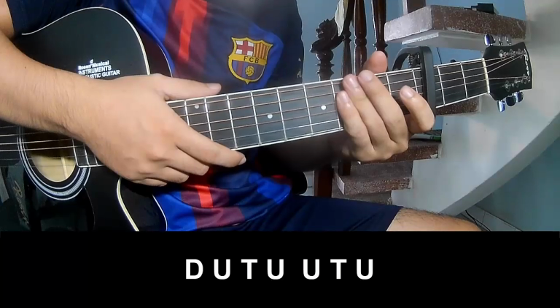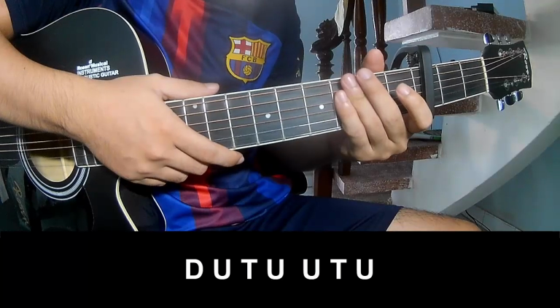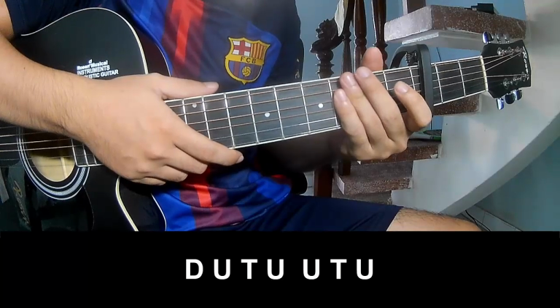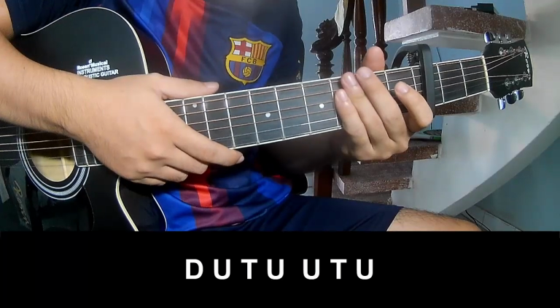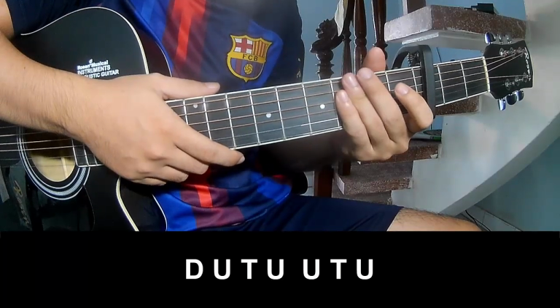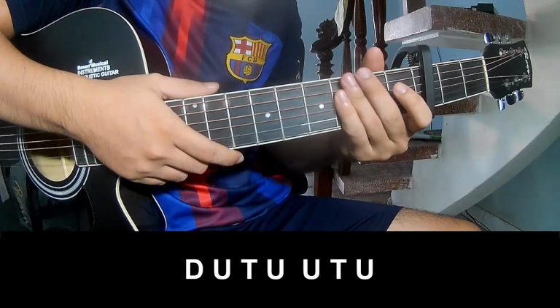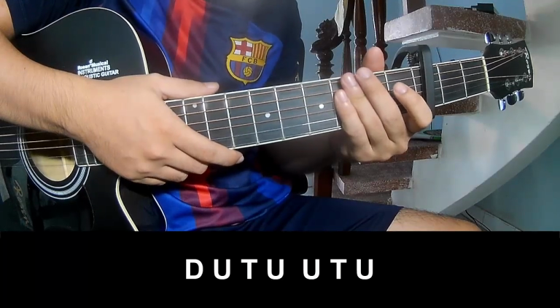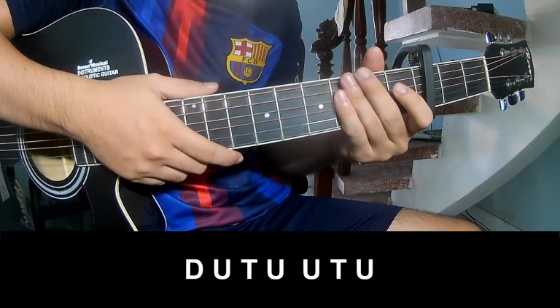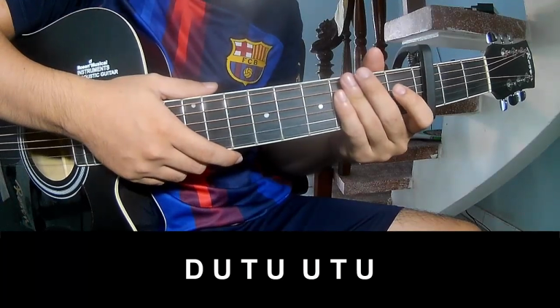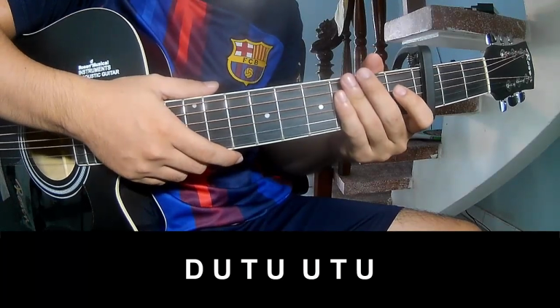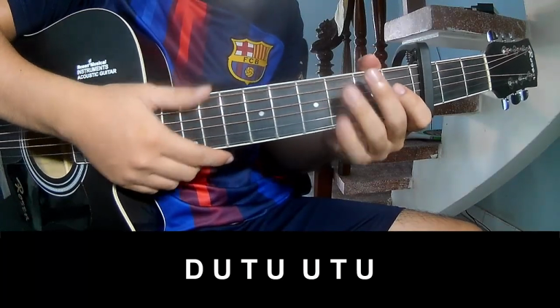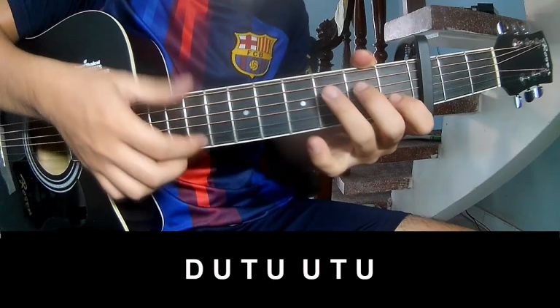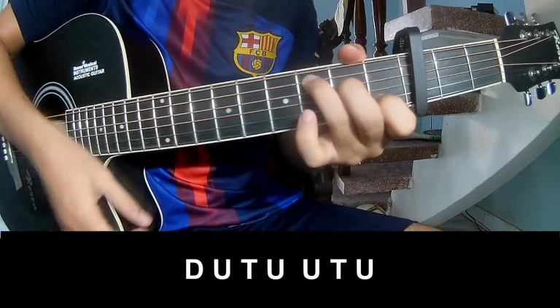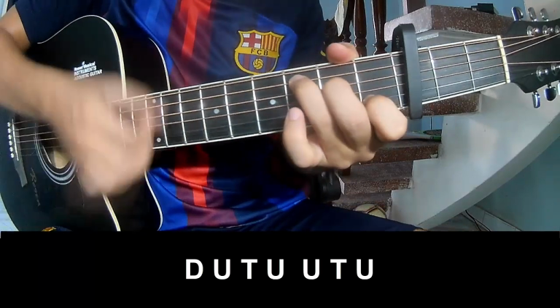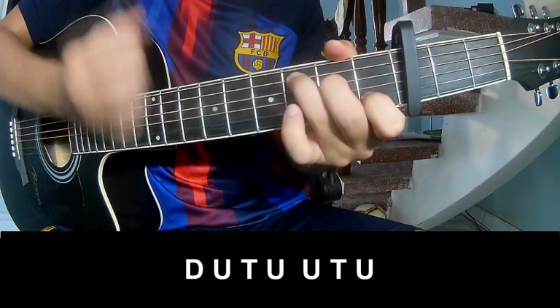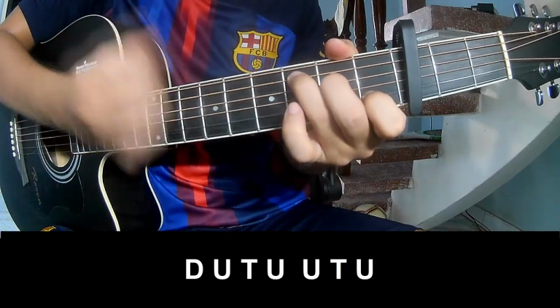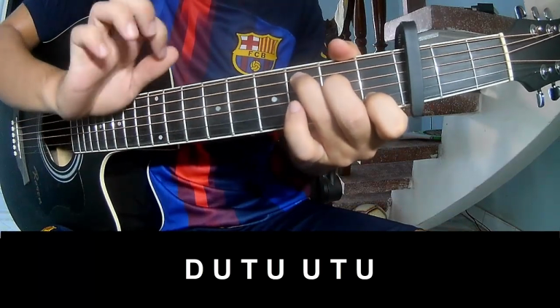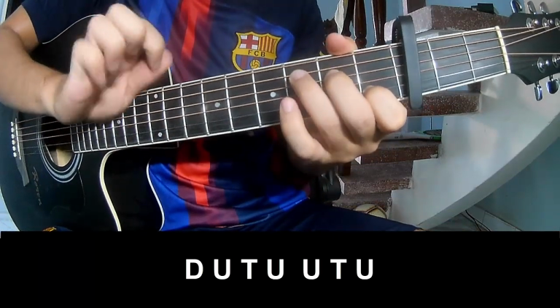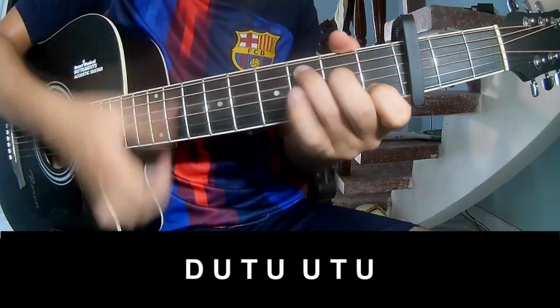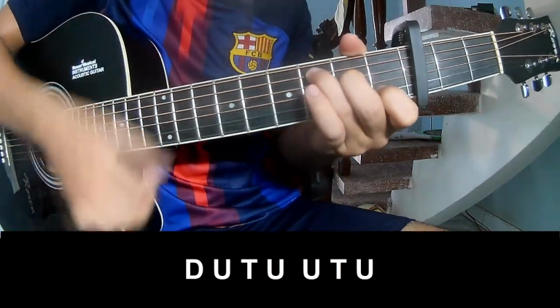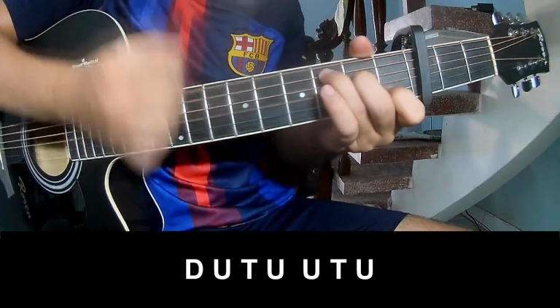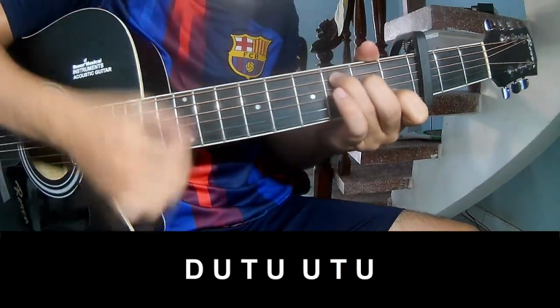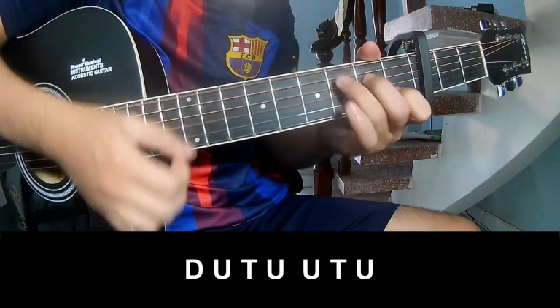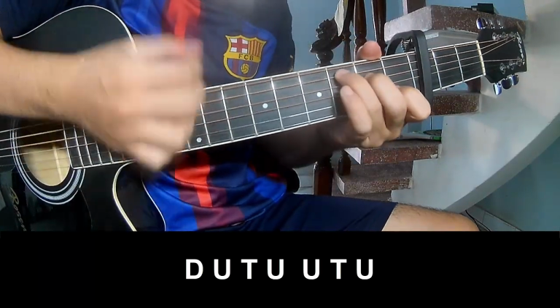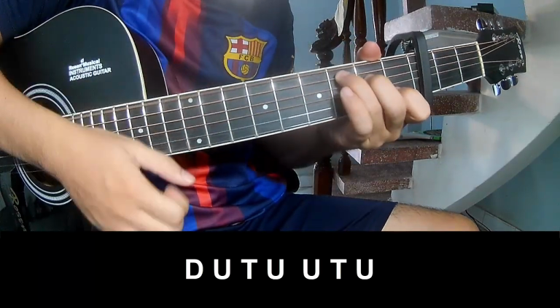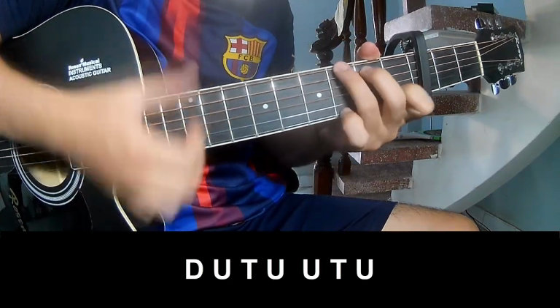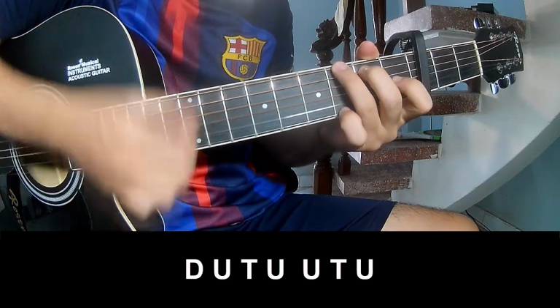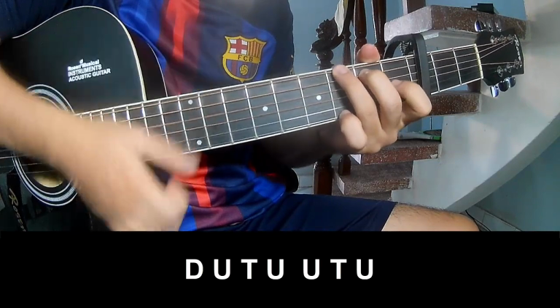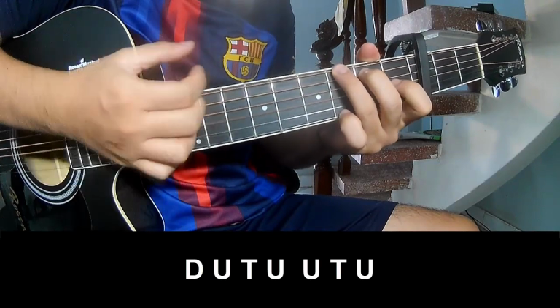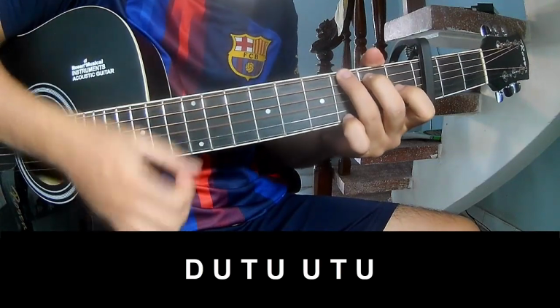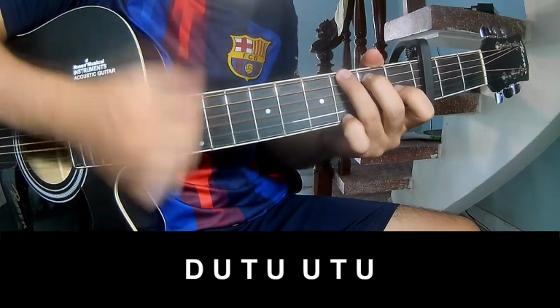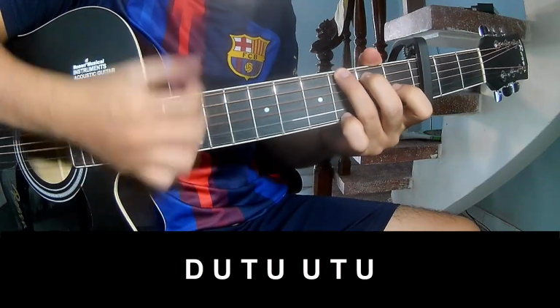For the chorus, post-chorus, and outro, play: down, up, tap, down, up, tap, up, up, tap, up, down, up, tap, up, up, tap, up.